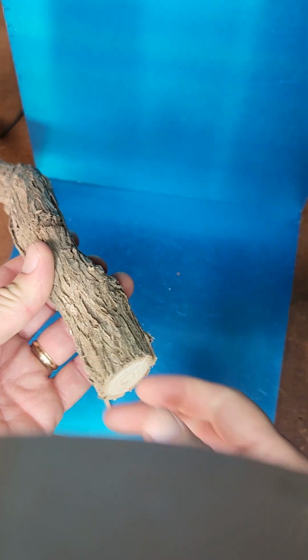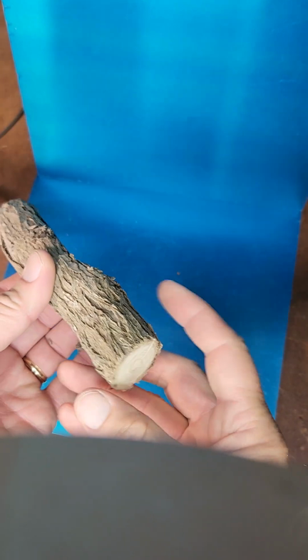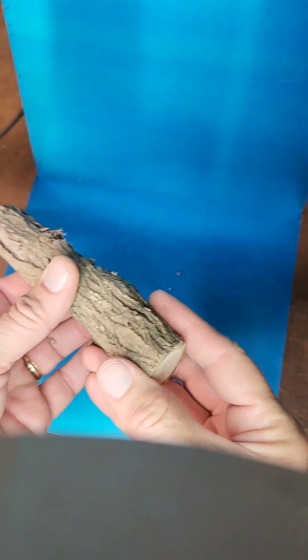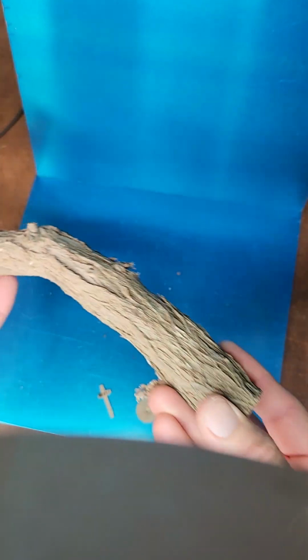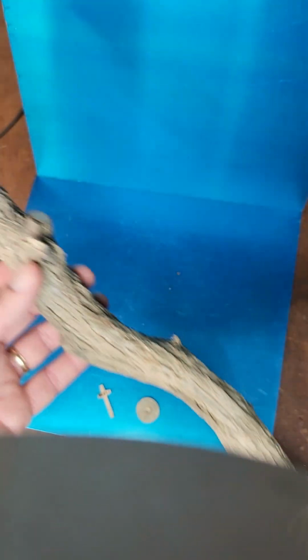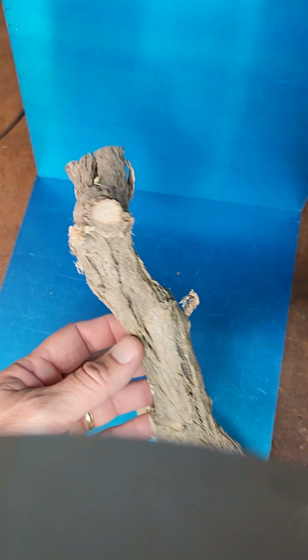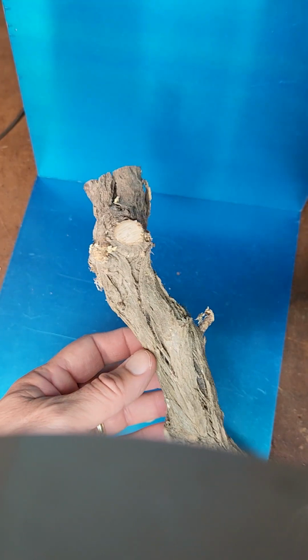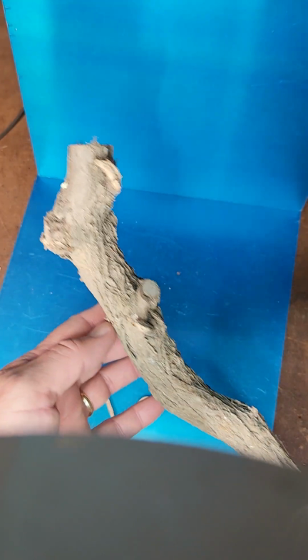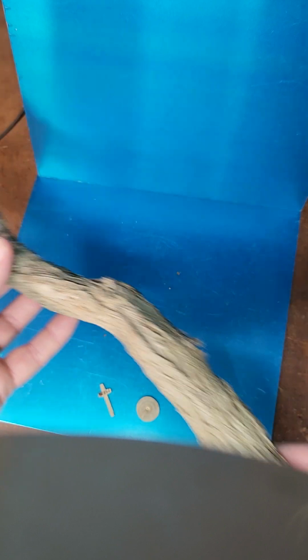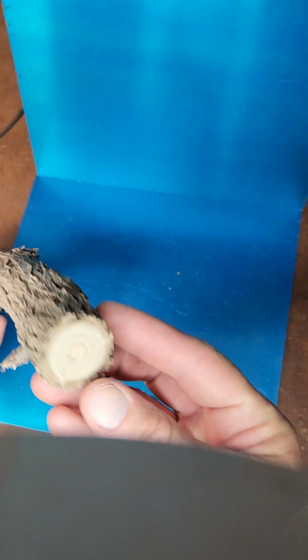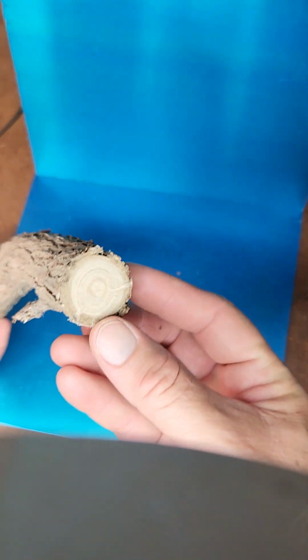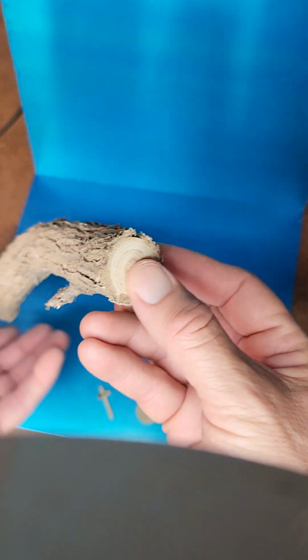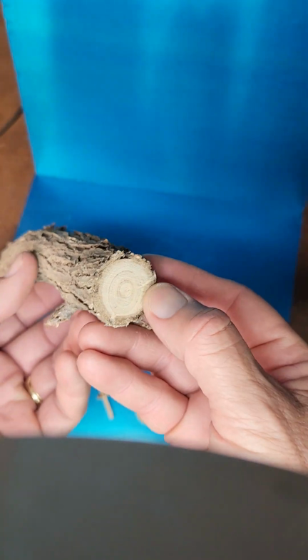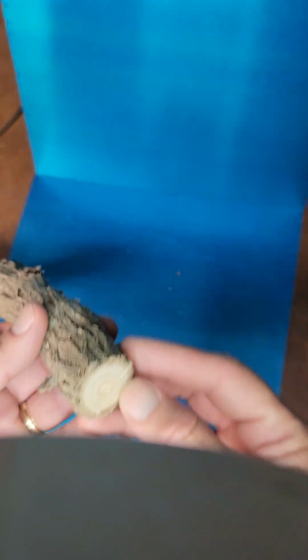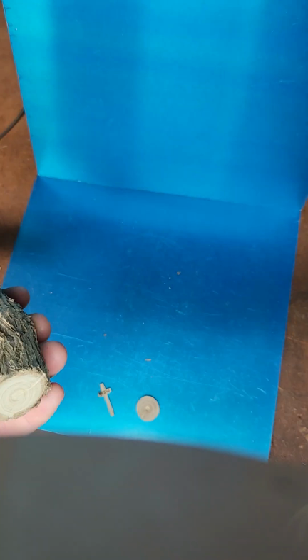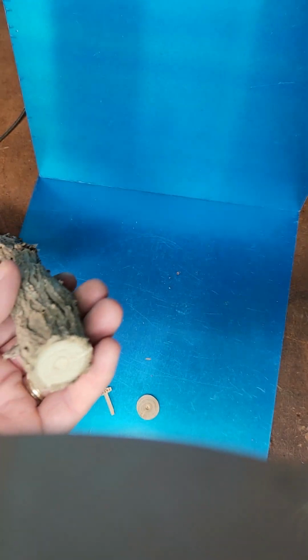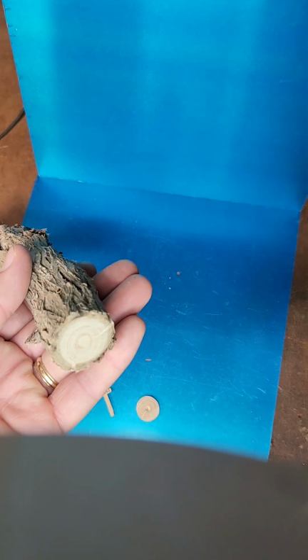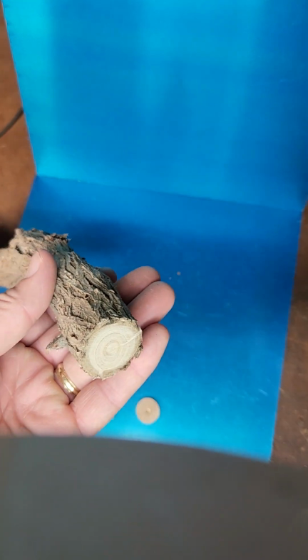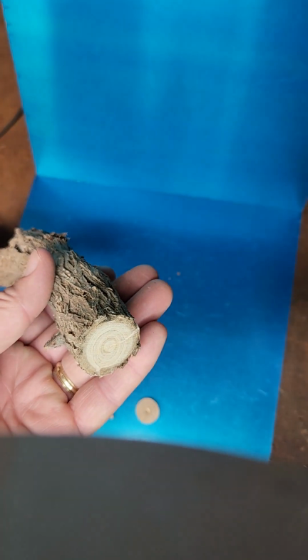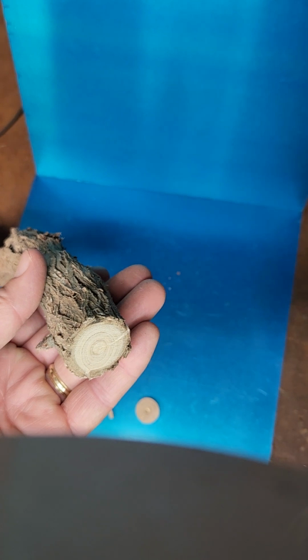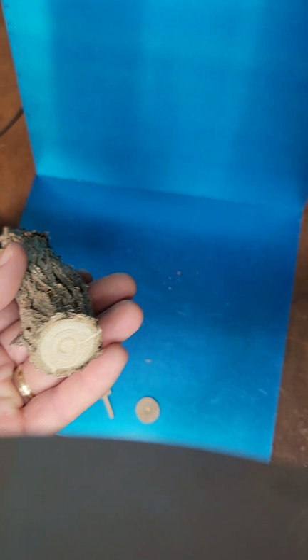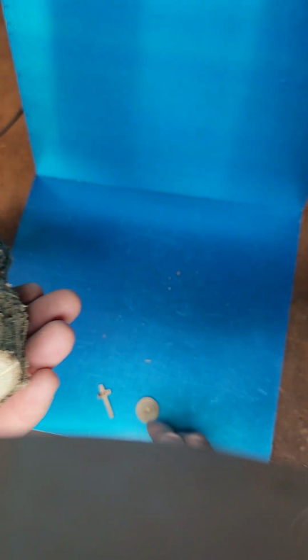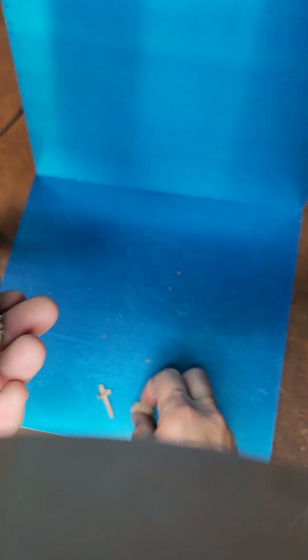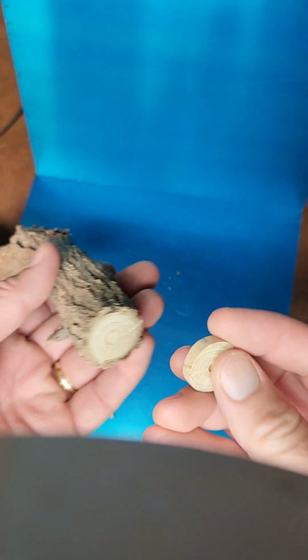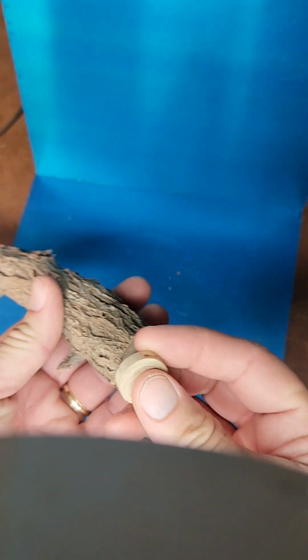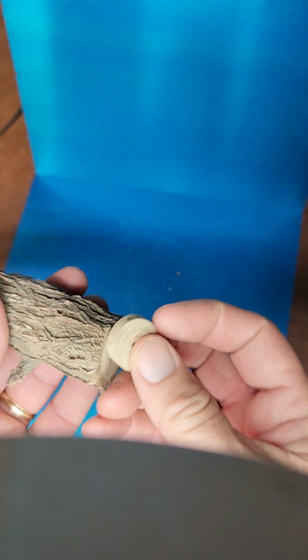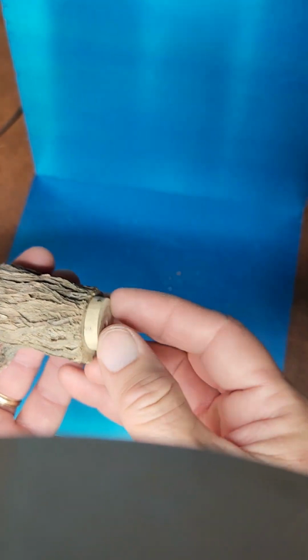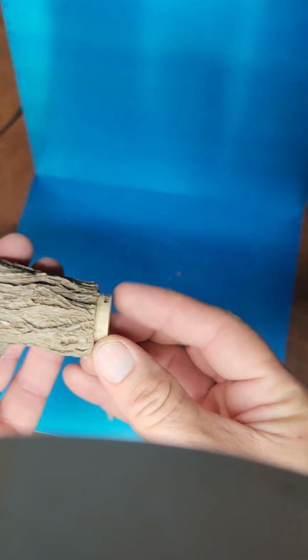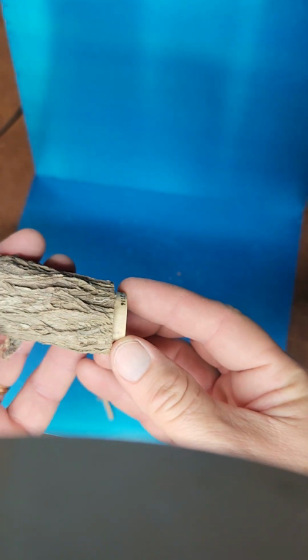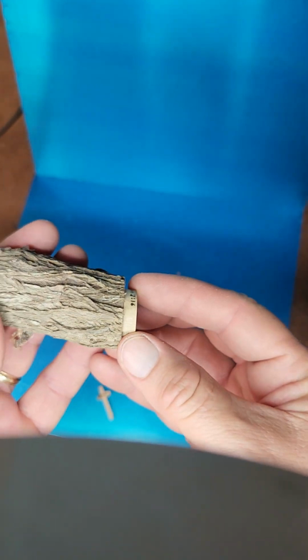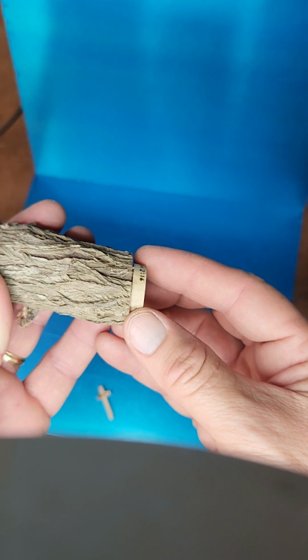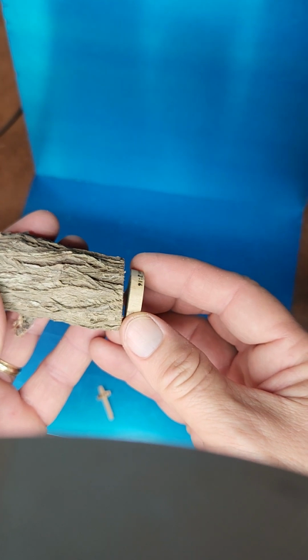When you're making a cross out of an olive tree limb, this is about an inch and a half. You can cut the end off about a quarter inch wide.